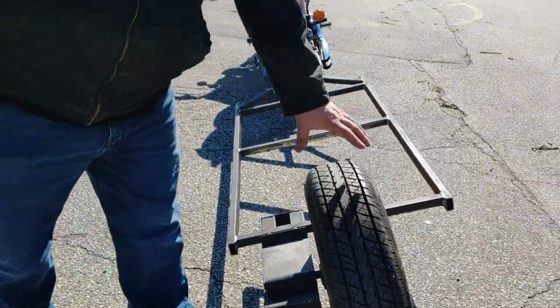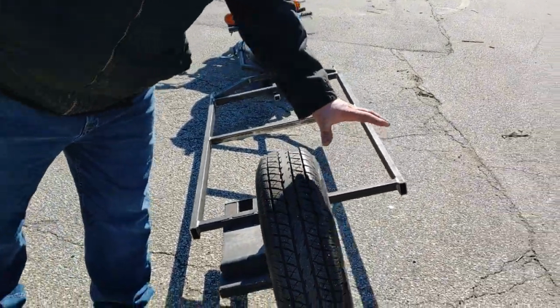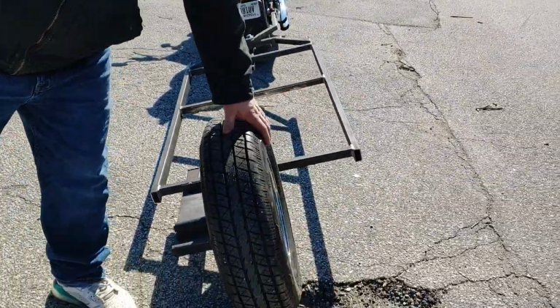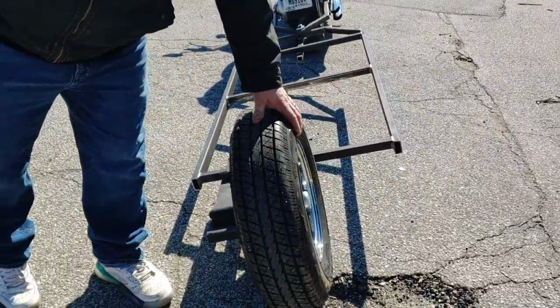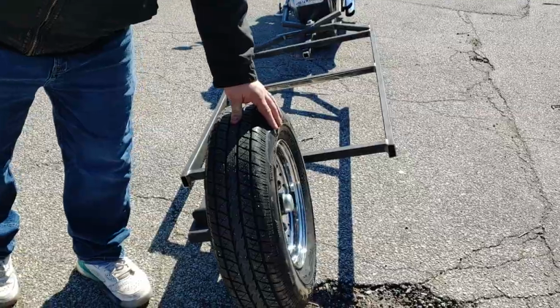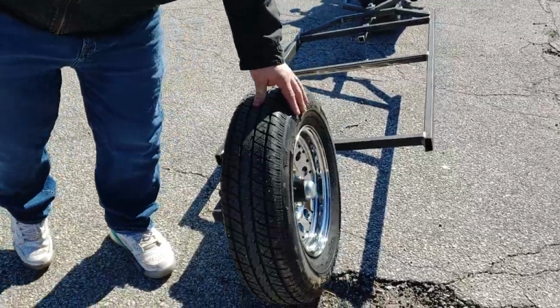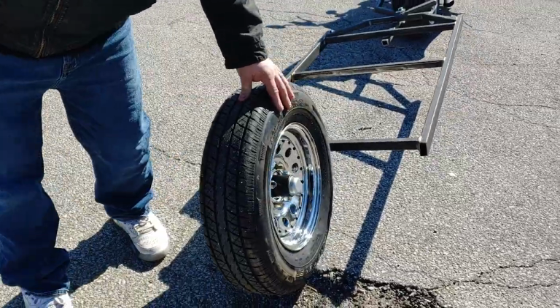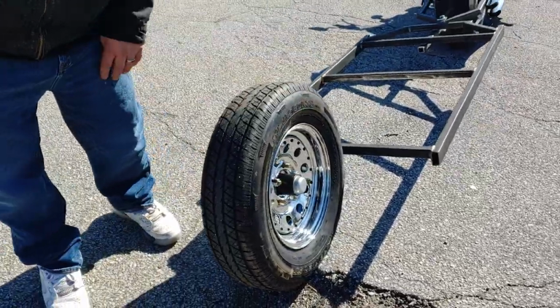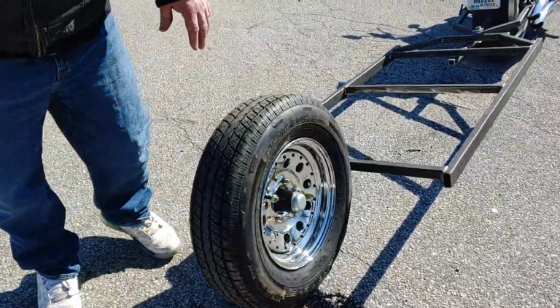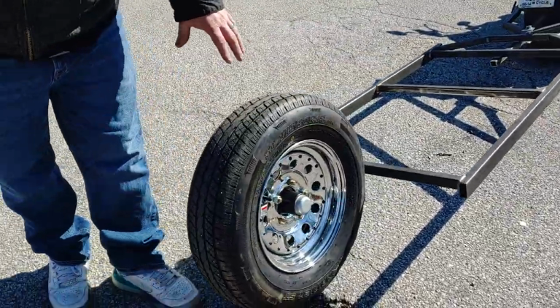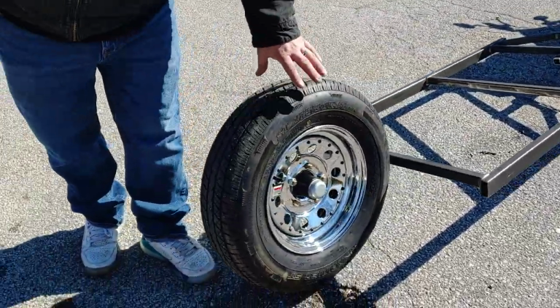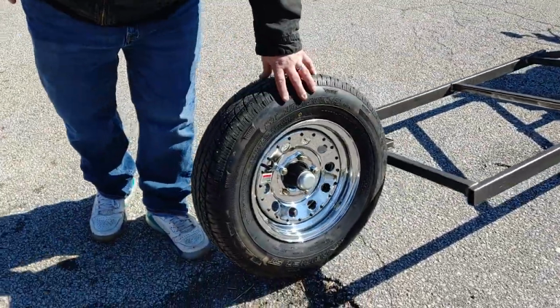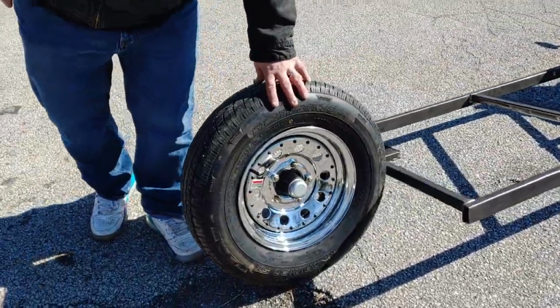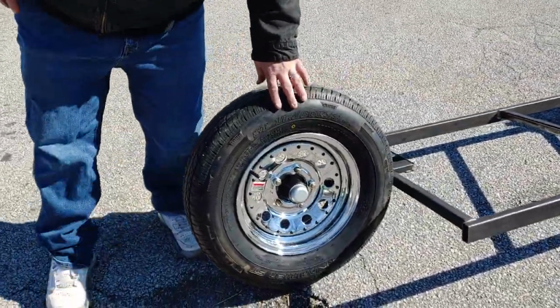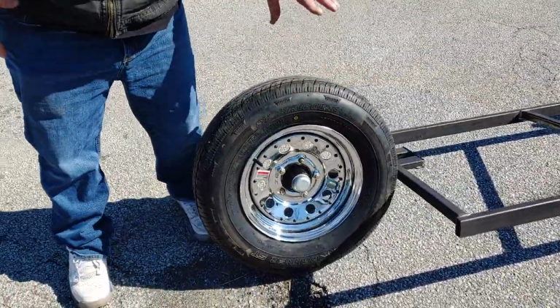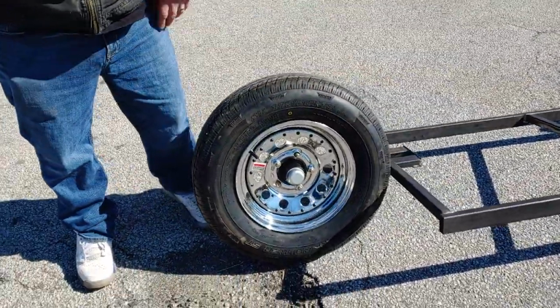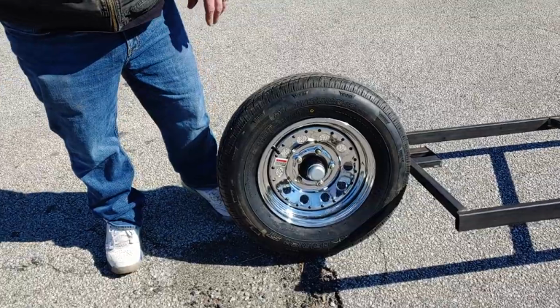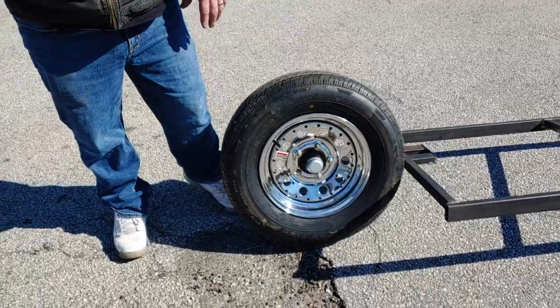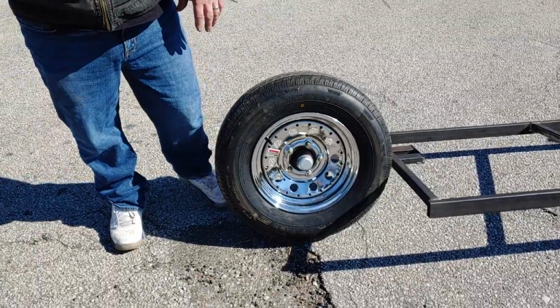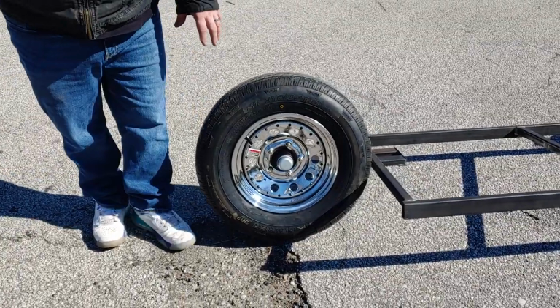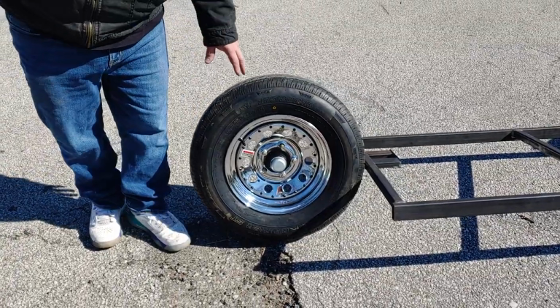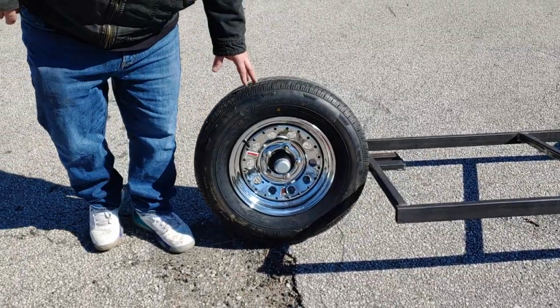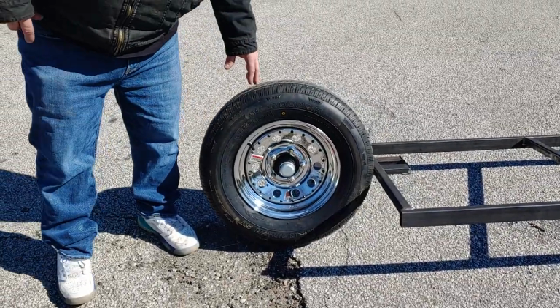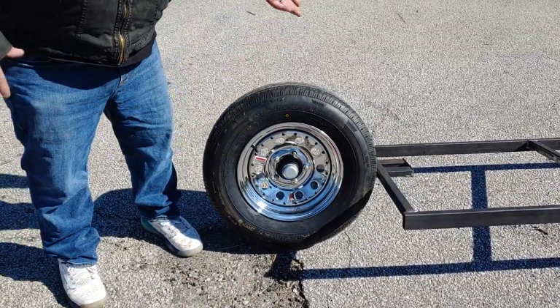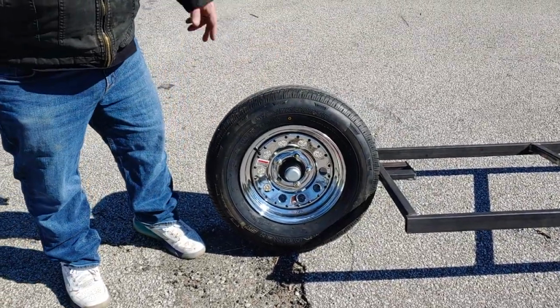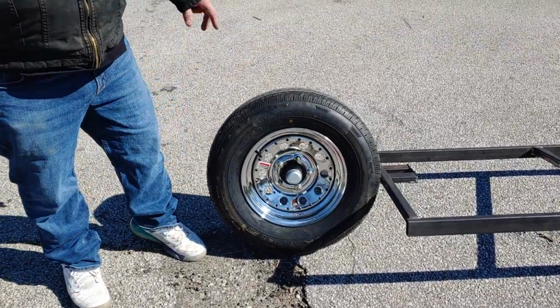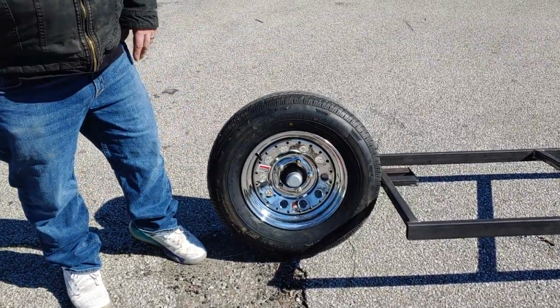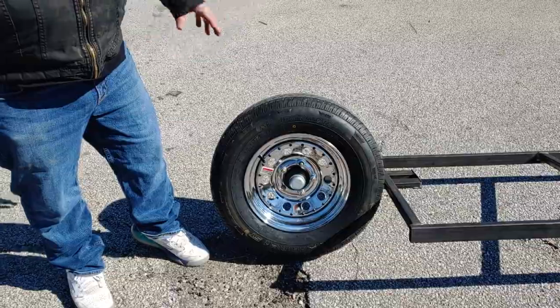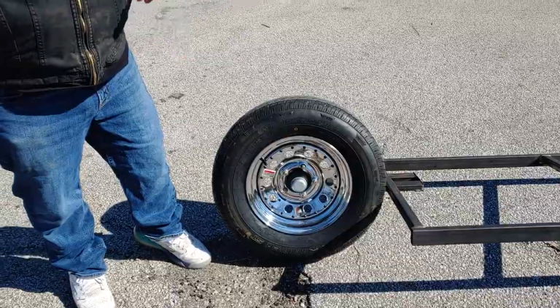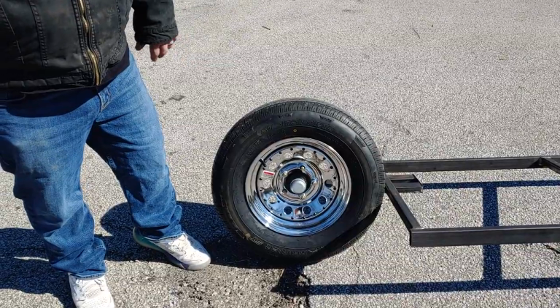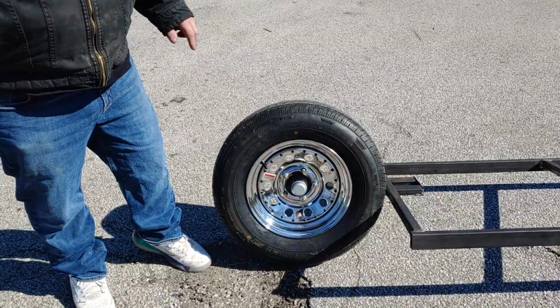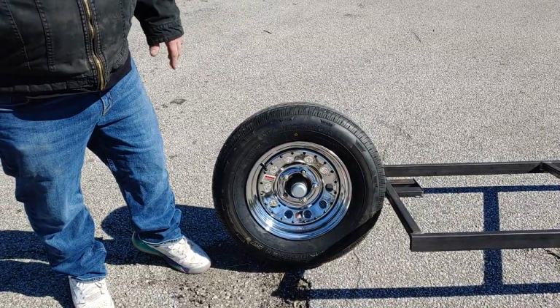We're using a regular trailer tire — it's 13 inches. The reason for that is if you have a flat or need a replacement, you can get that anywhere: Tractor Supply, Royal King, any place like that. You can buy one and put it on — no big deal — change the whole wheel and rim and everything if you need to.